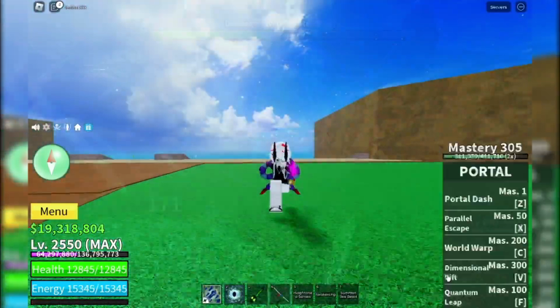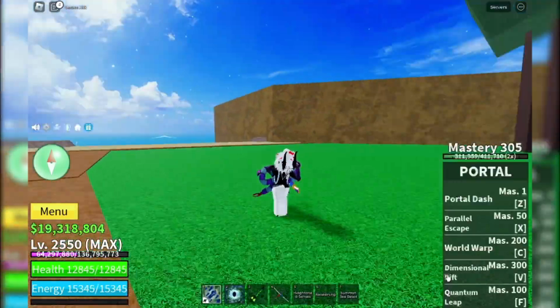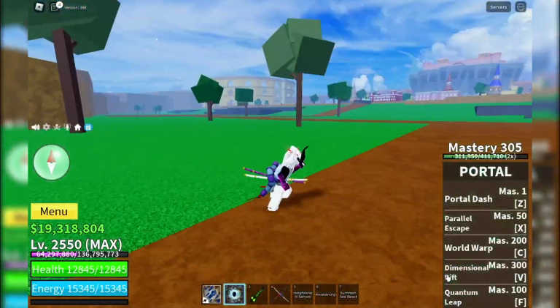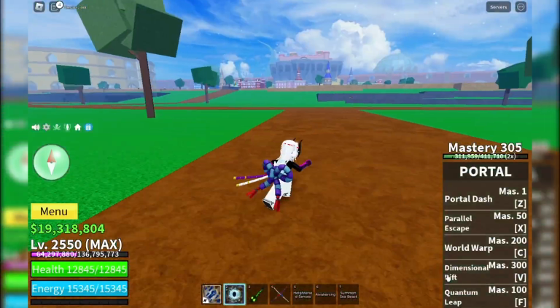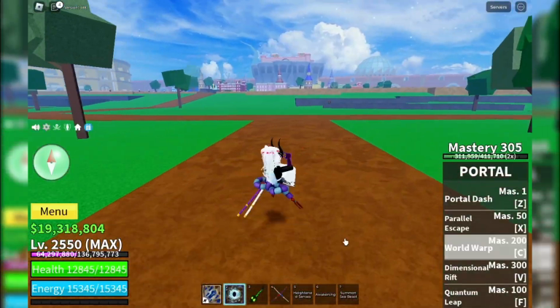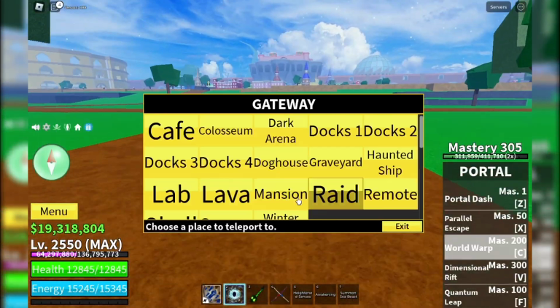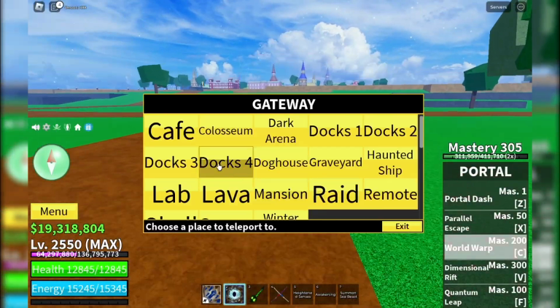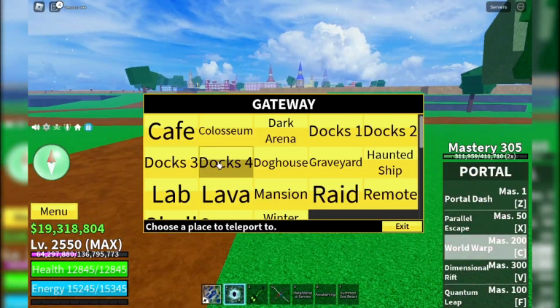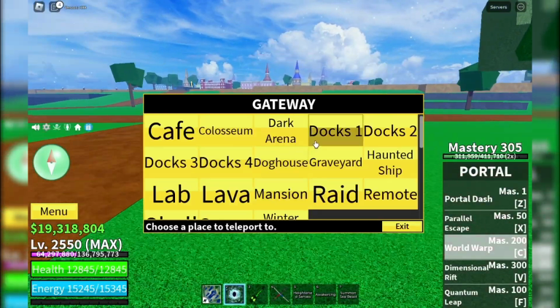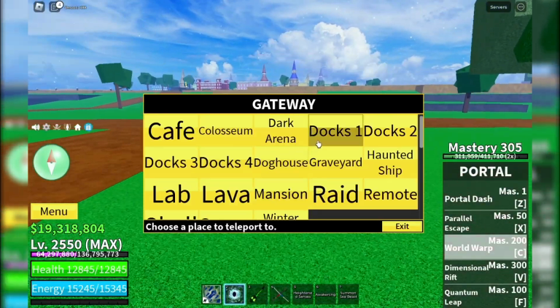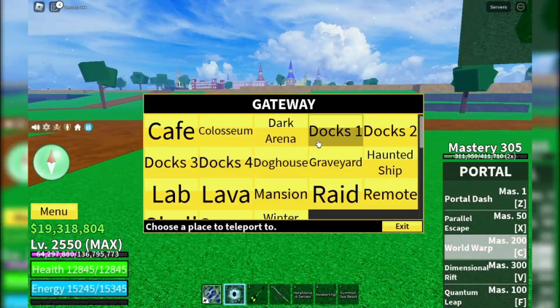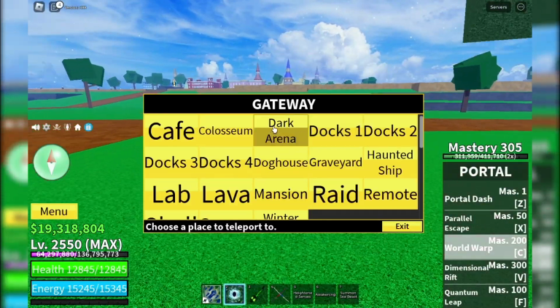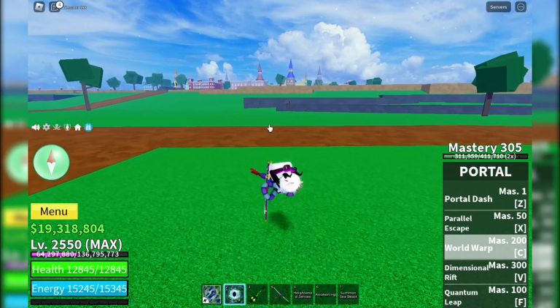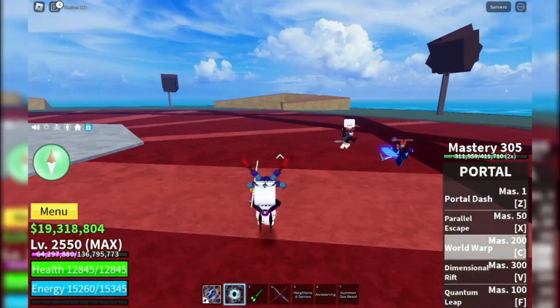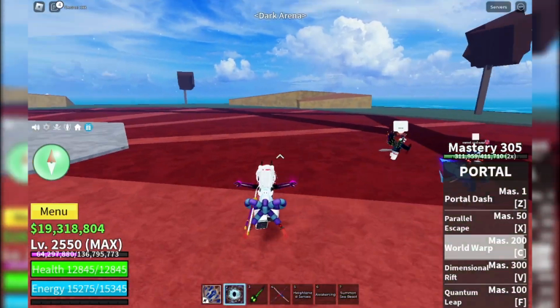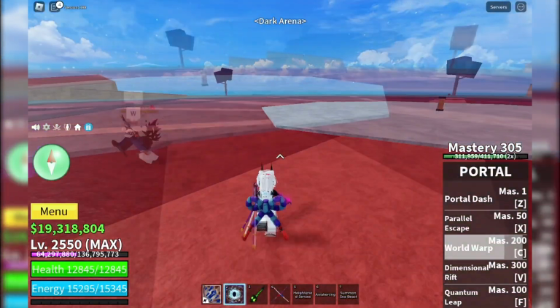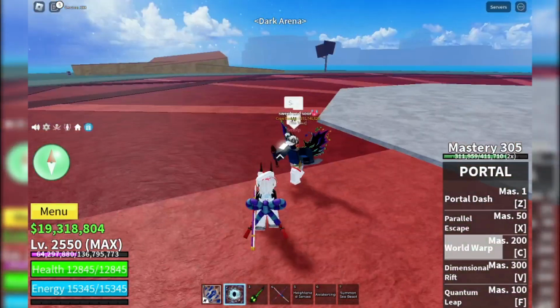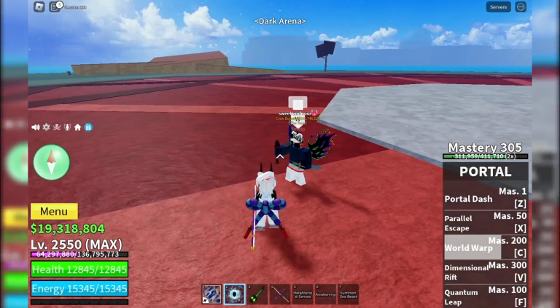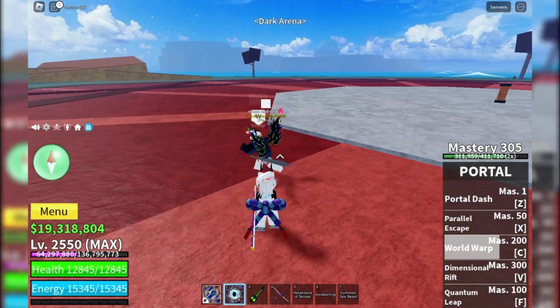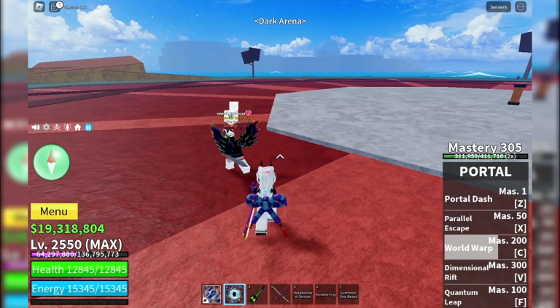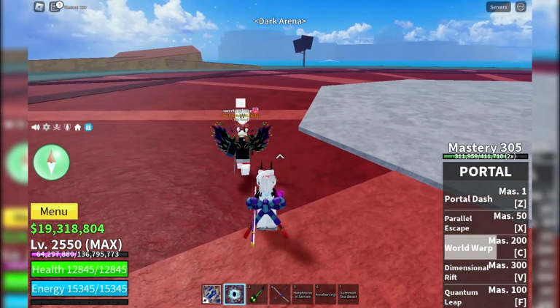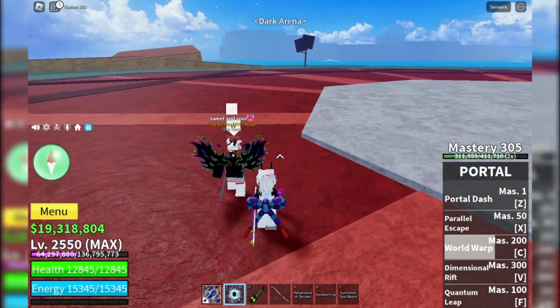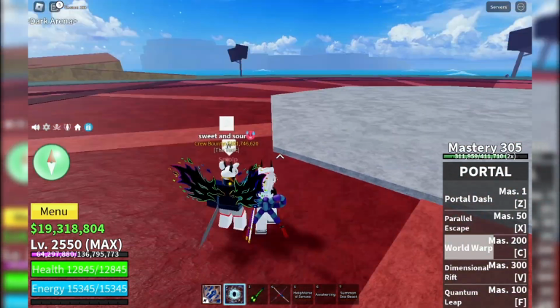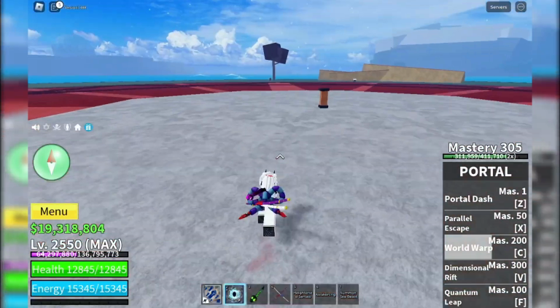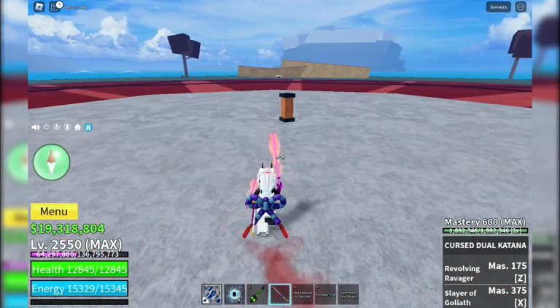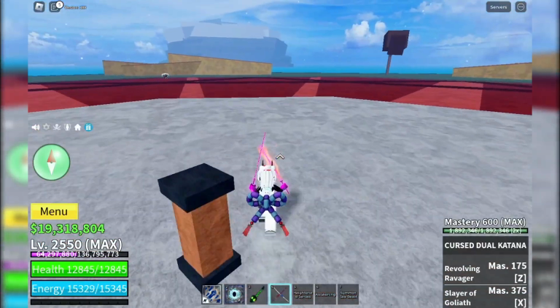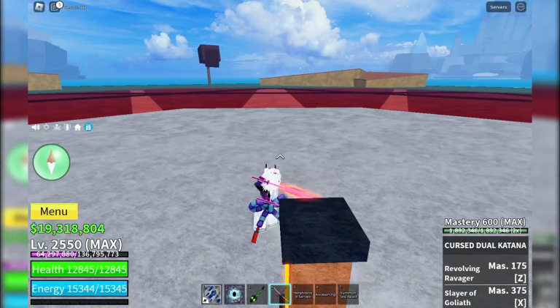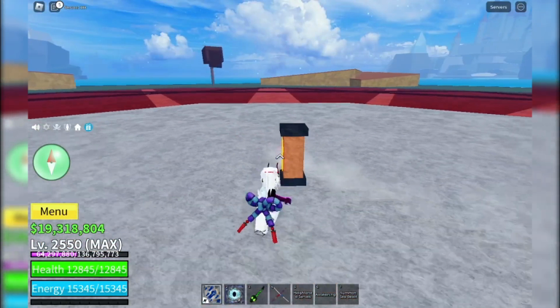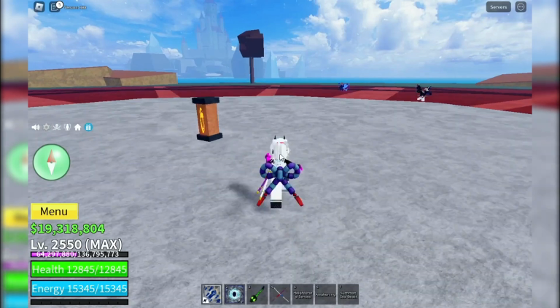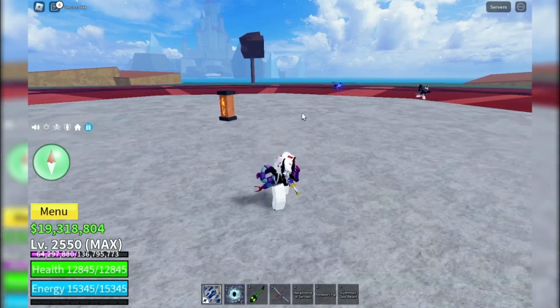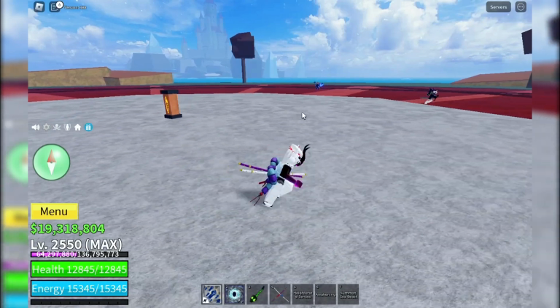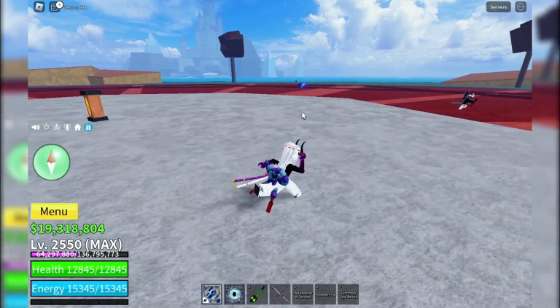Once you have the Fist of Darkness, head over to the Dark Arena. Hold the Fist of Darkness and go to the center altar of the Dark Arena to summon Darkbeard.